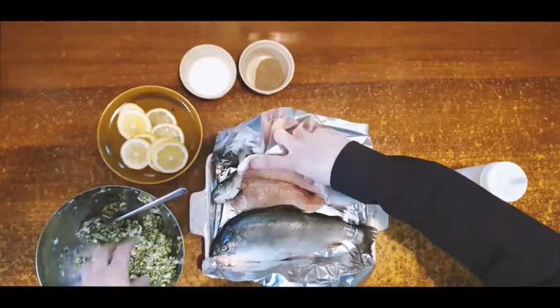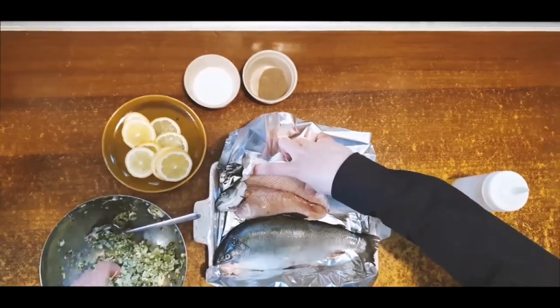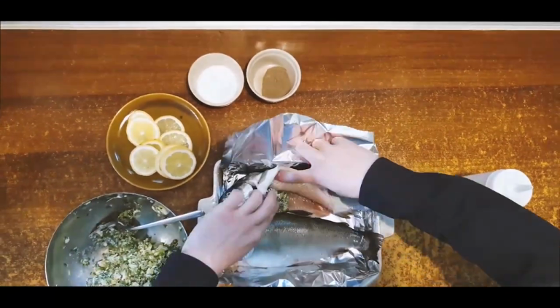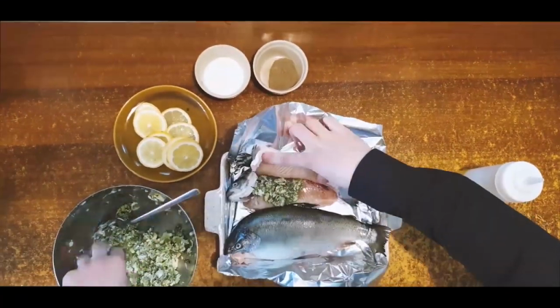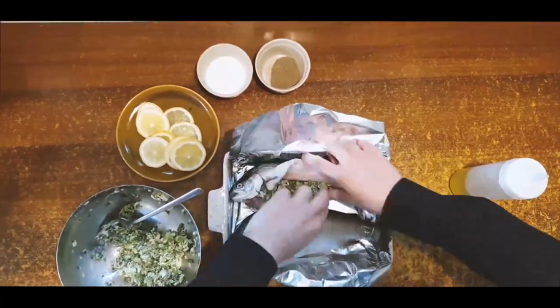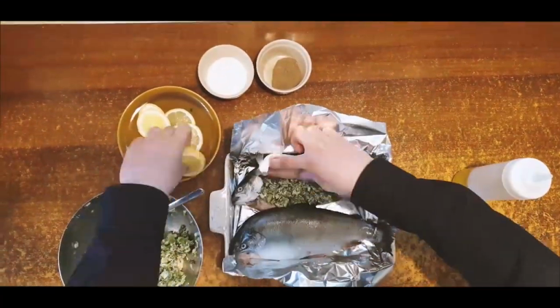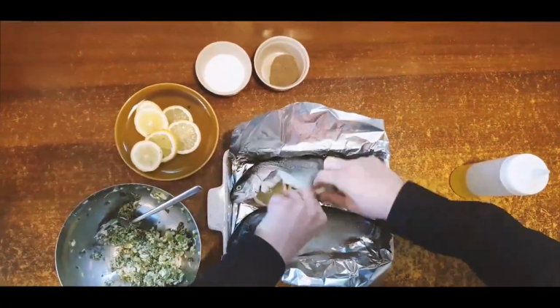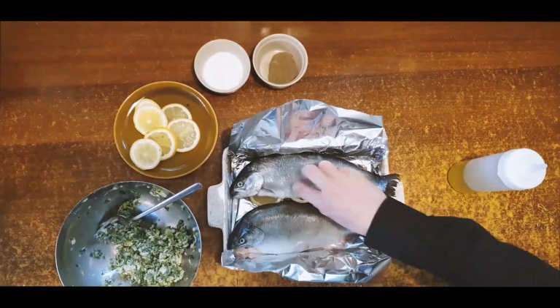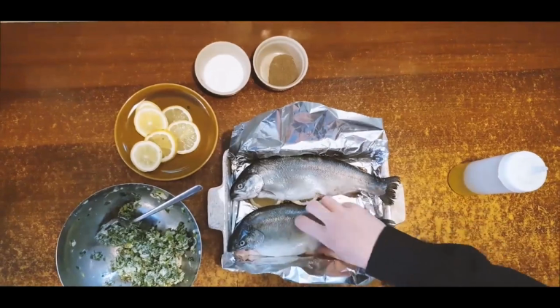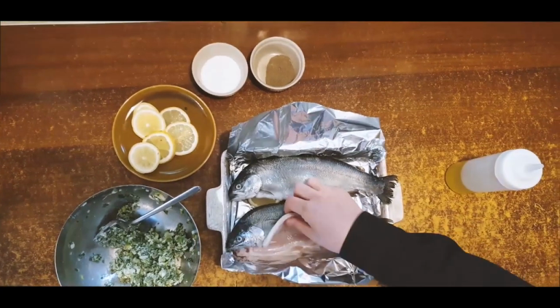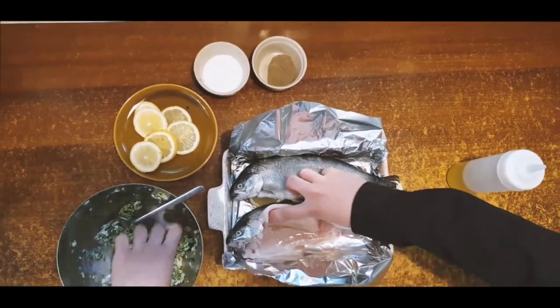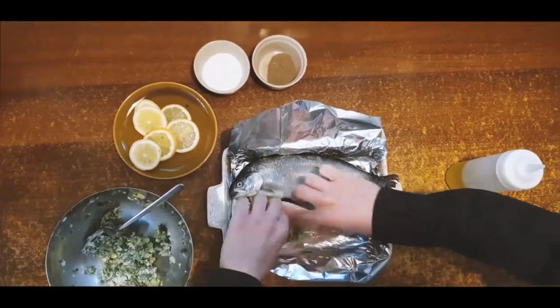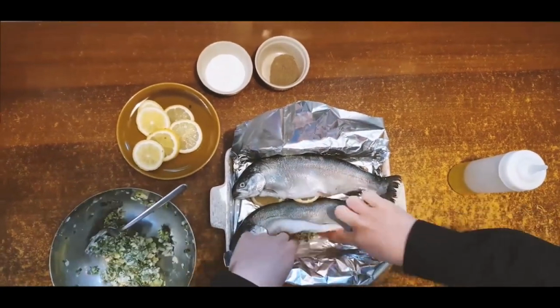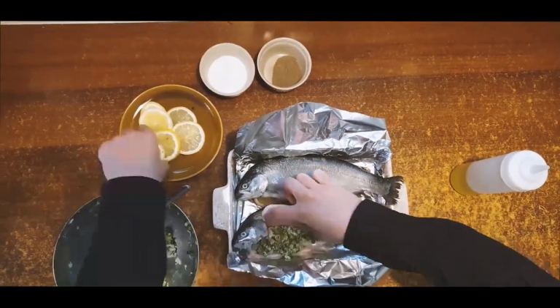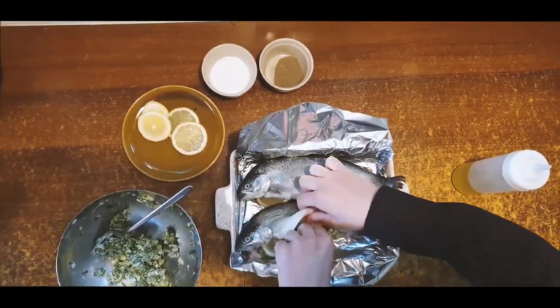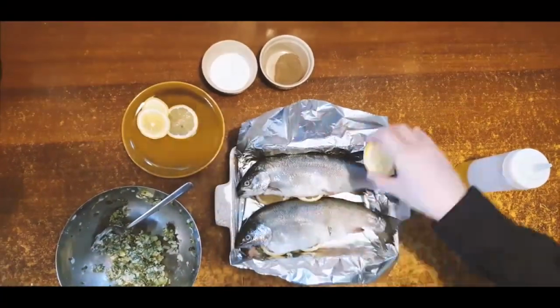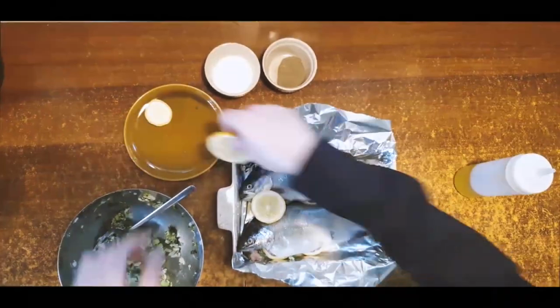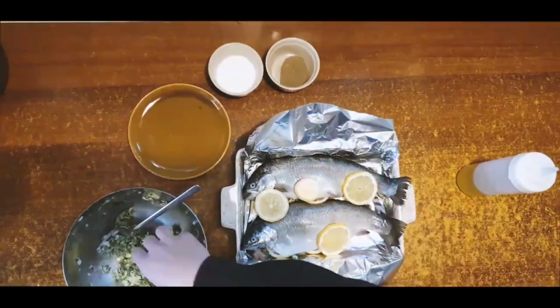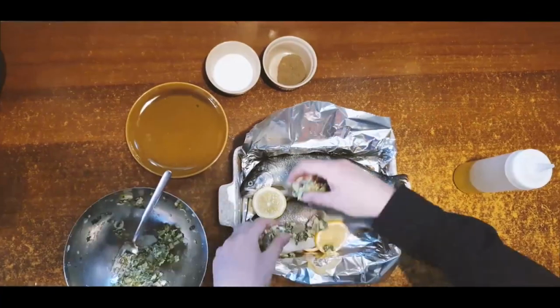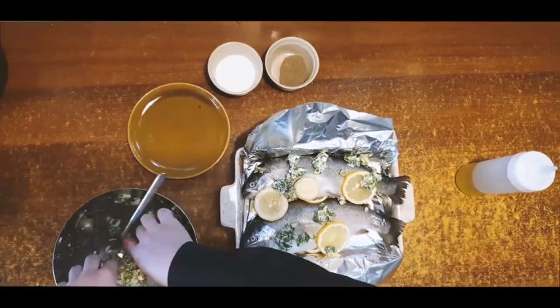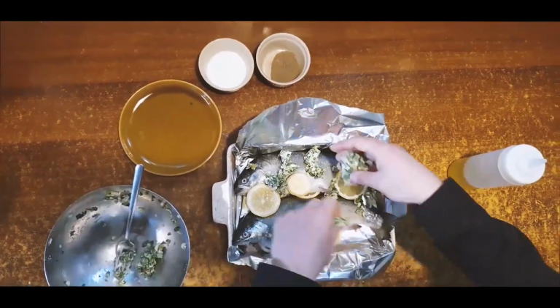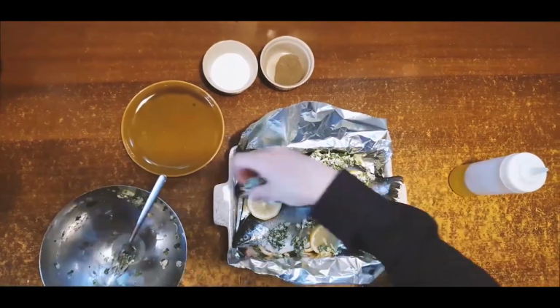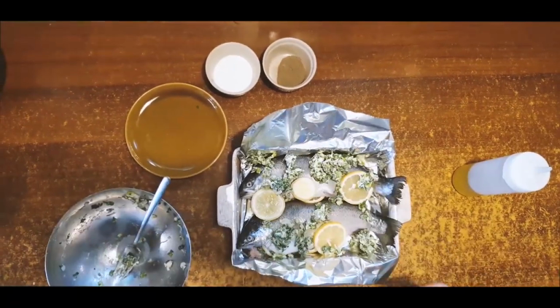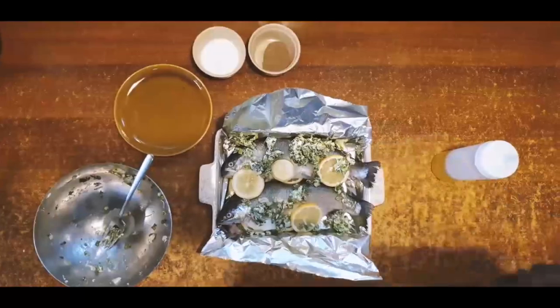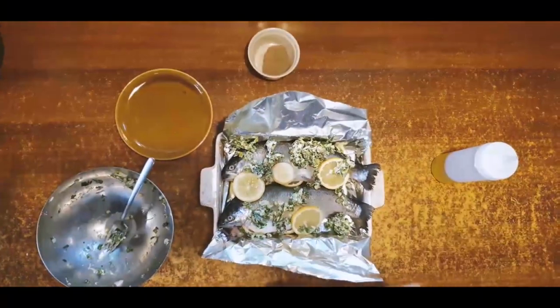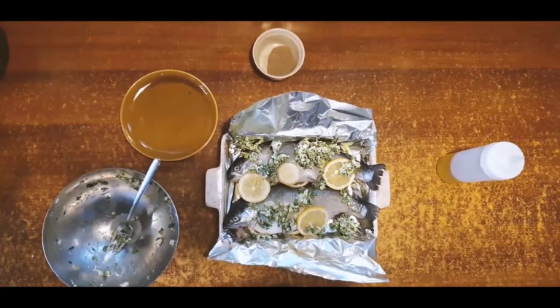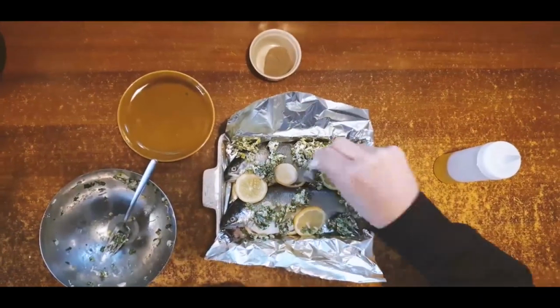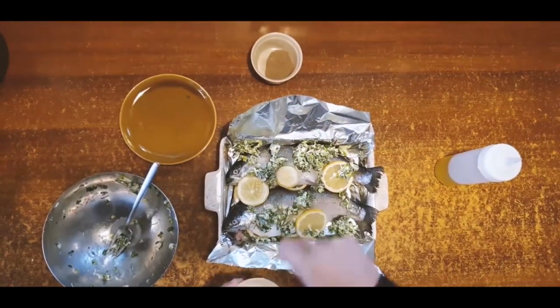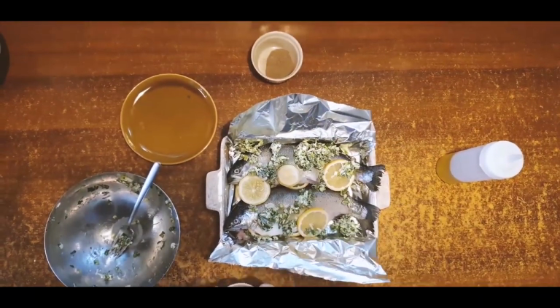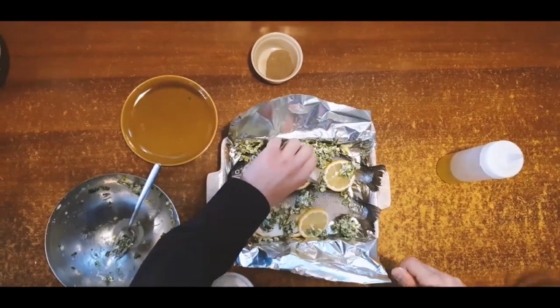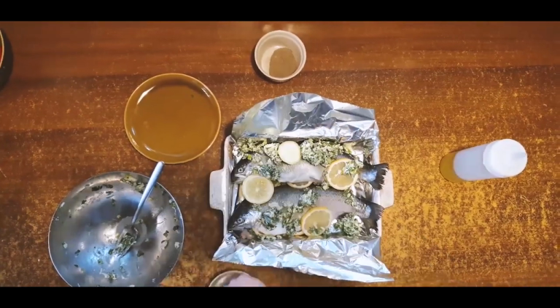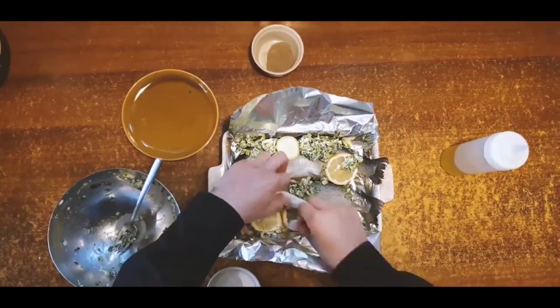After we wash the fish we can fill it with the herbs, the butter, and the lemon. Drizzle some olive oil and season with salt and pepper. After the fish is ready we can put it in the oven at 200 degrees Celsius for 30 minutes.